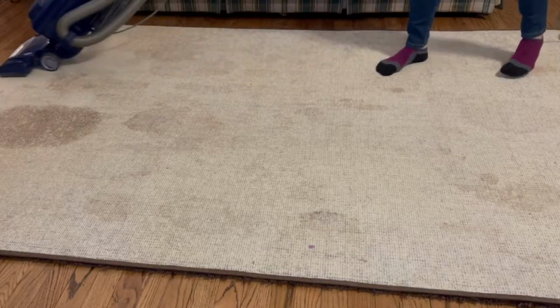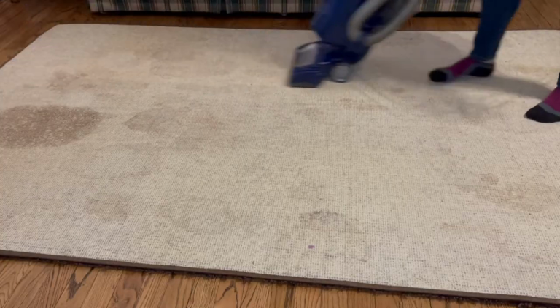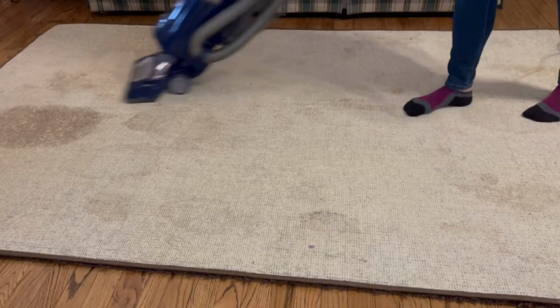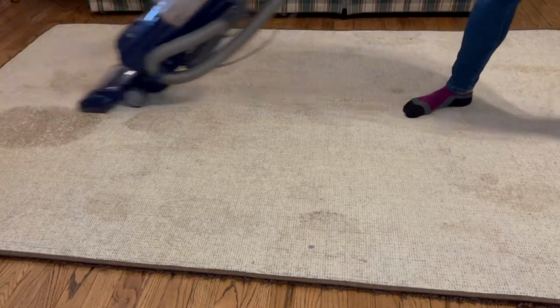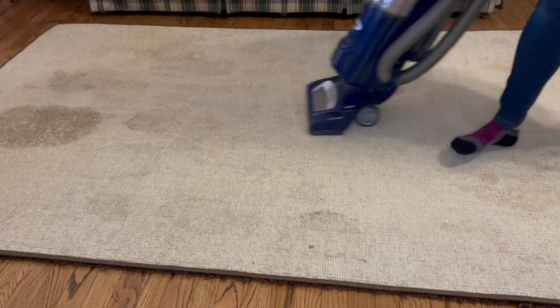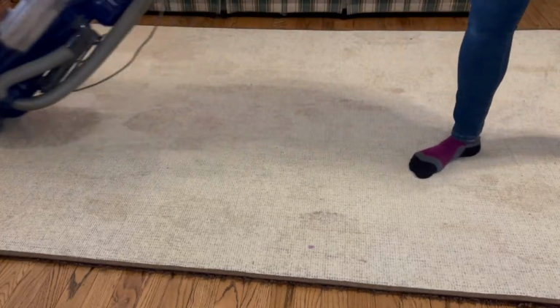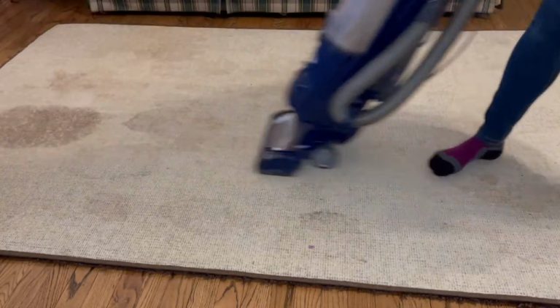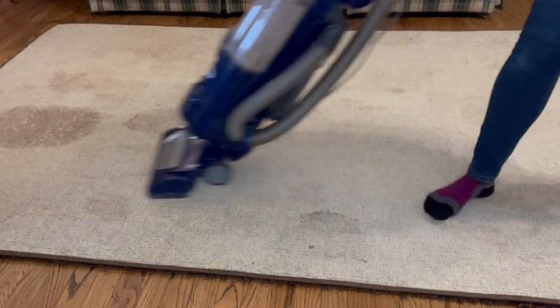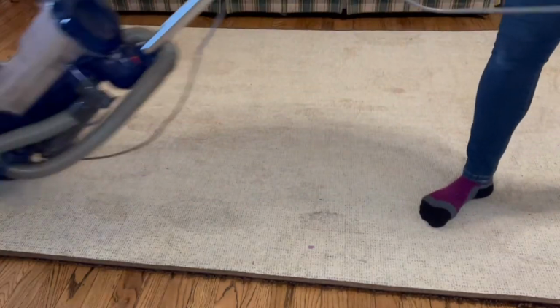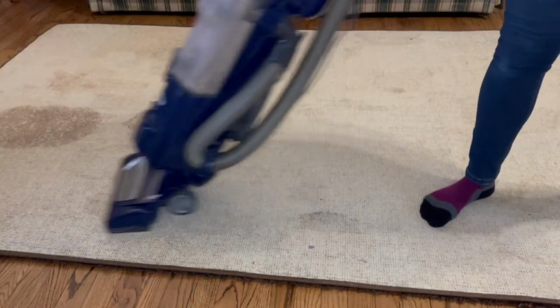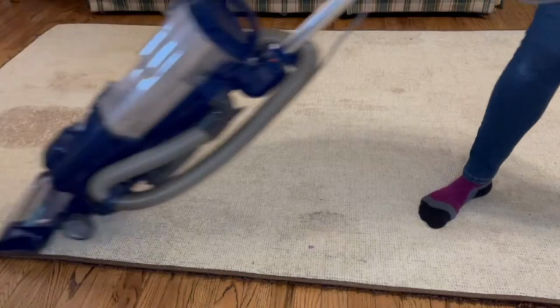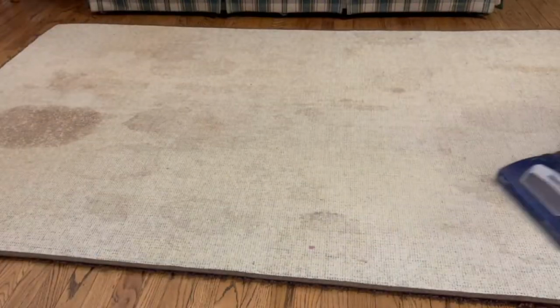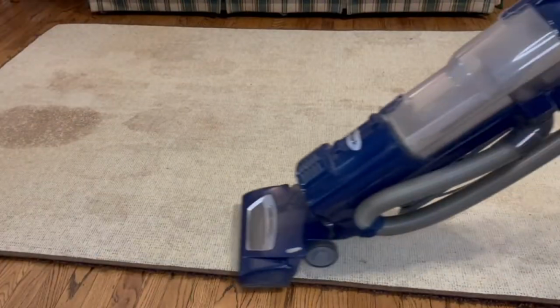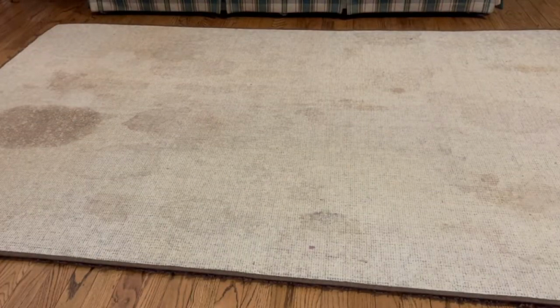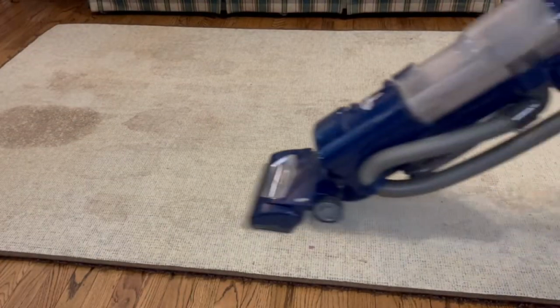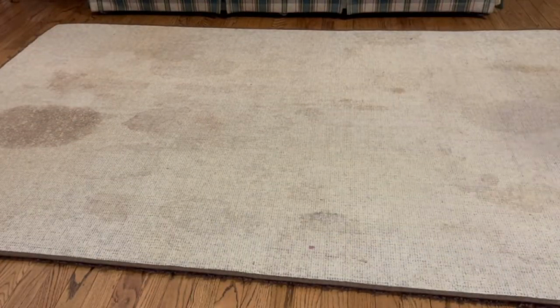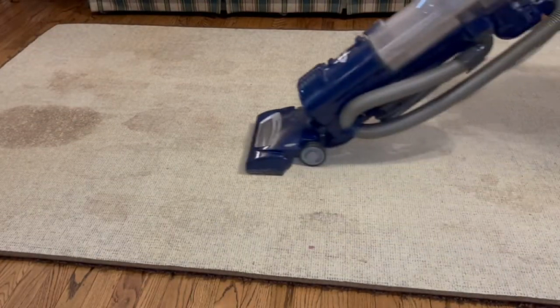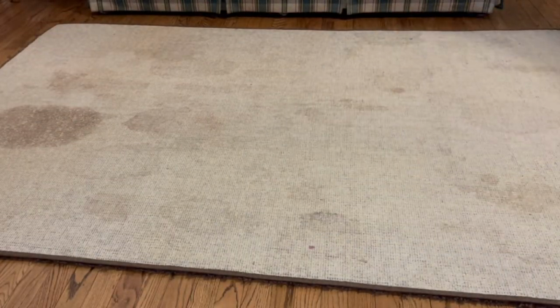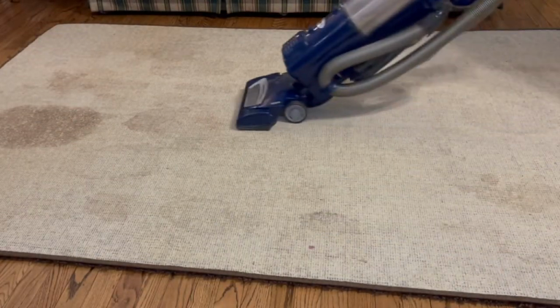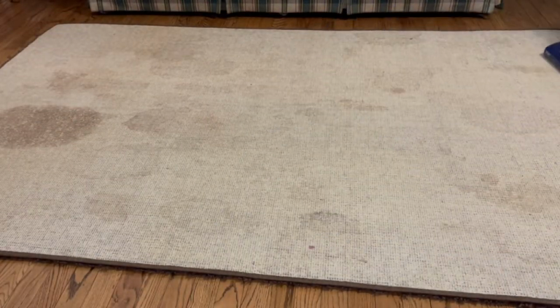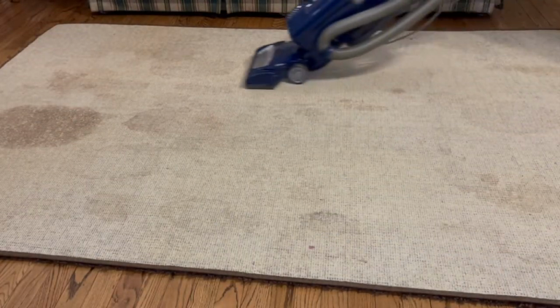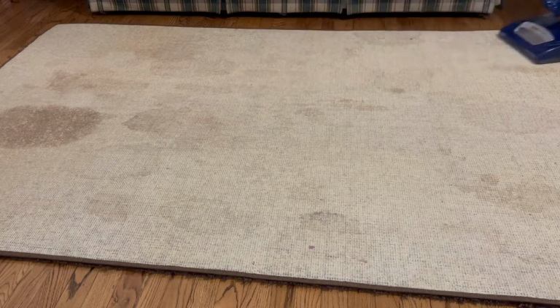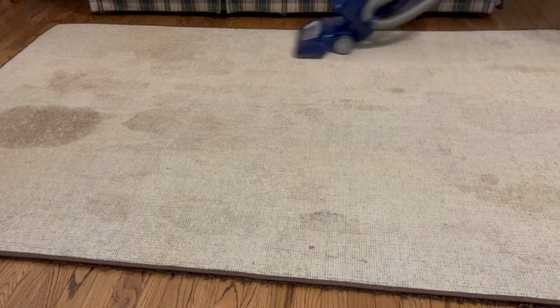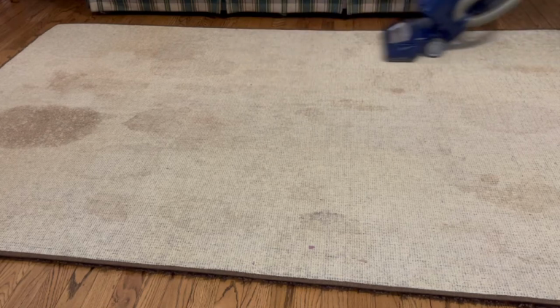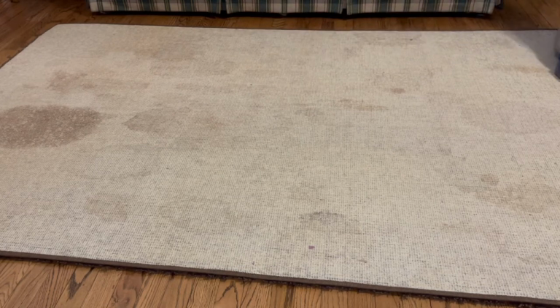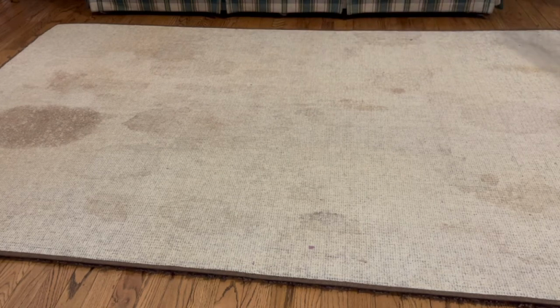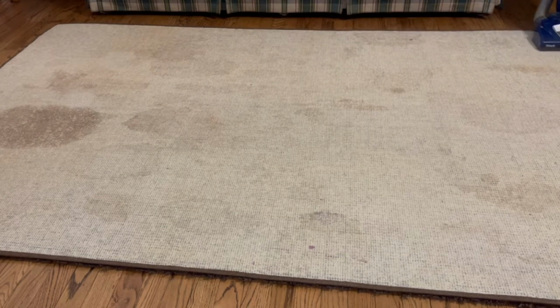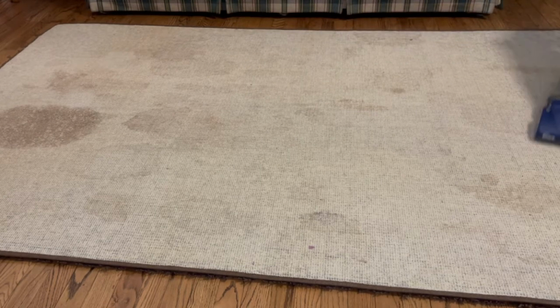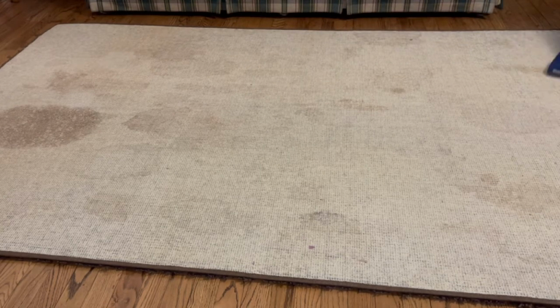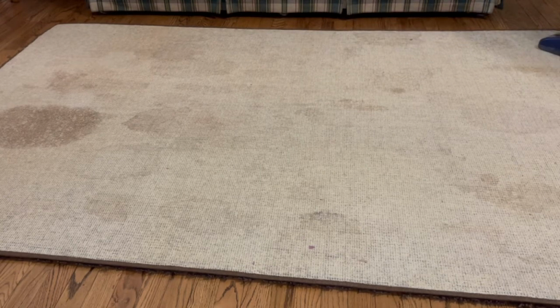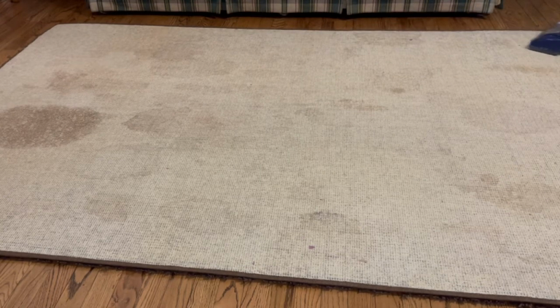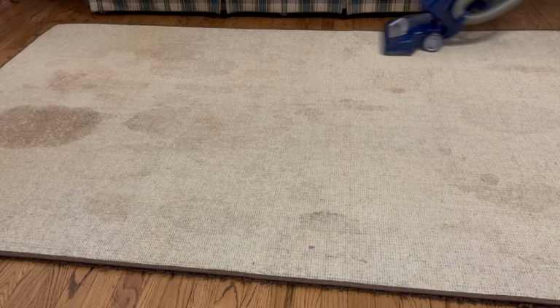You can literally hear the dirt being sucked up. It's music to my ears. What kind of lame adult am I? People say getting new appliances is as exciting as an adult, and I'm over here getting excited about finding a better way to suck dirt out of my carpet.